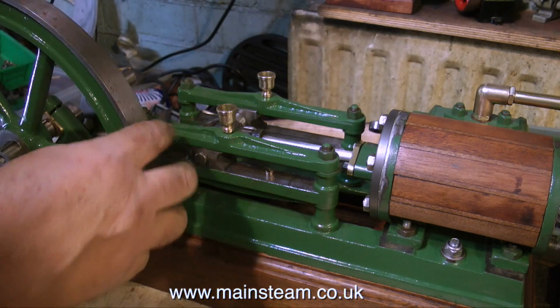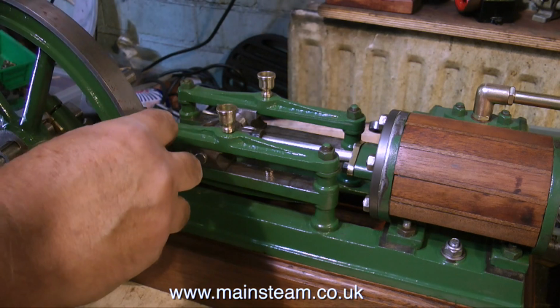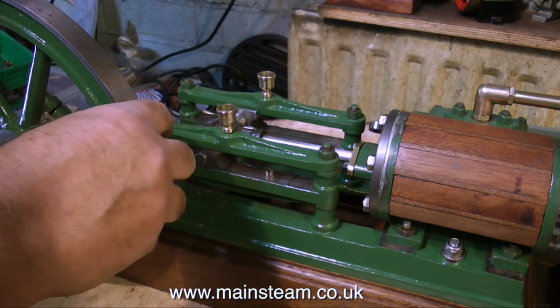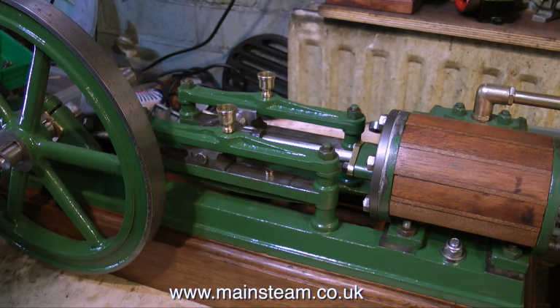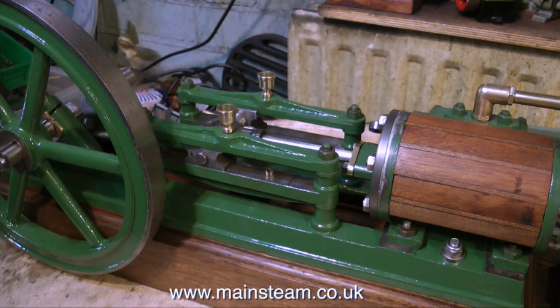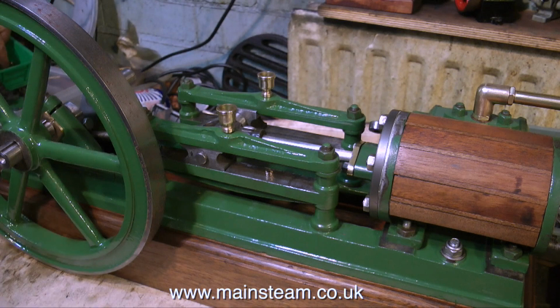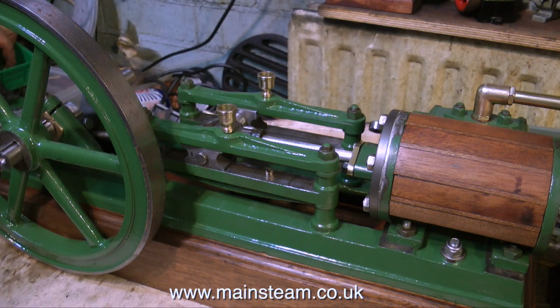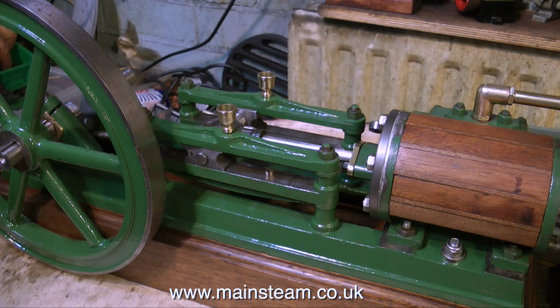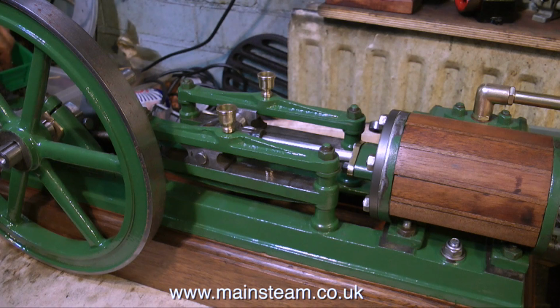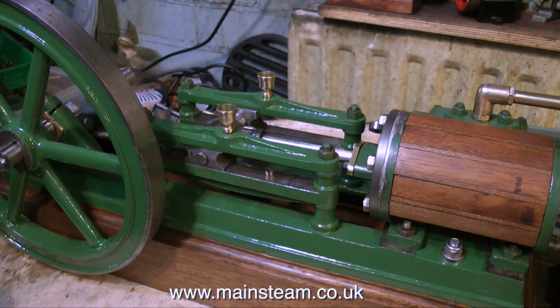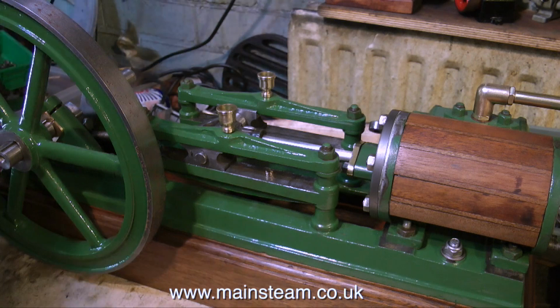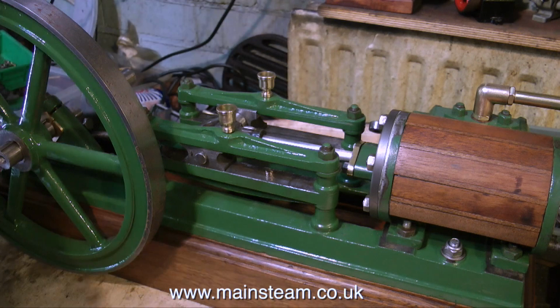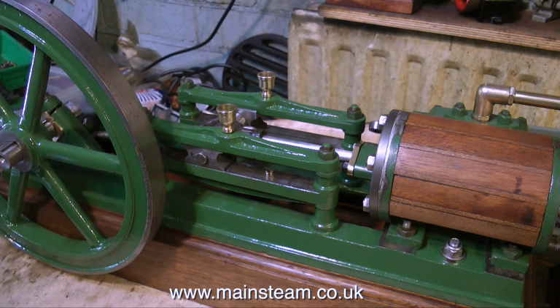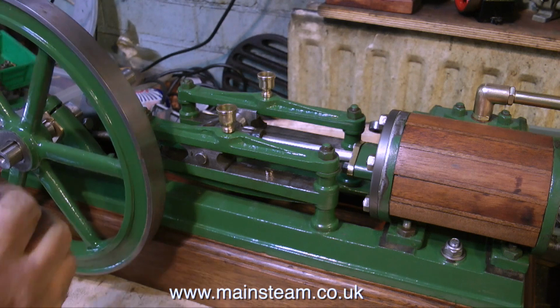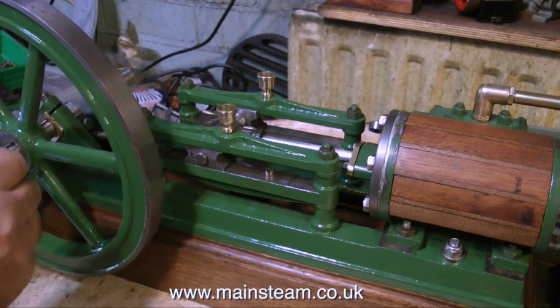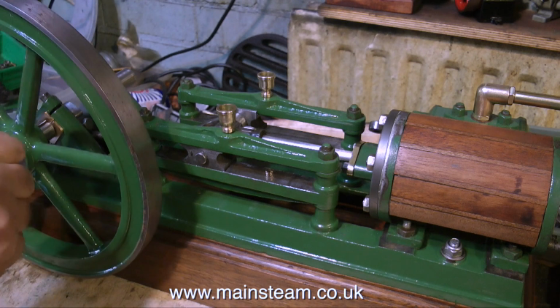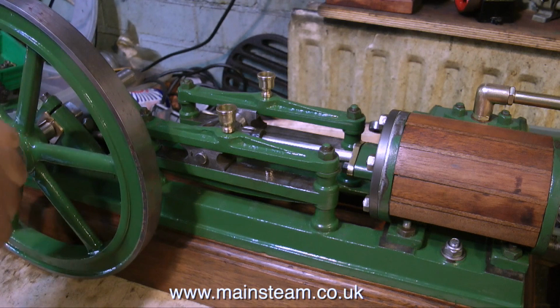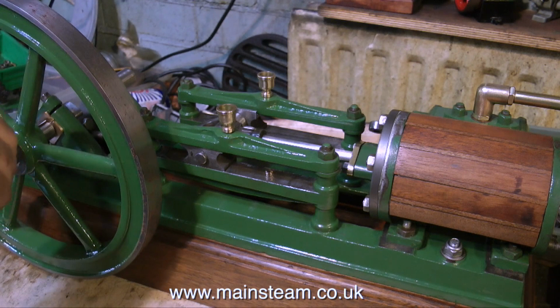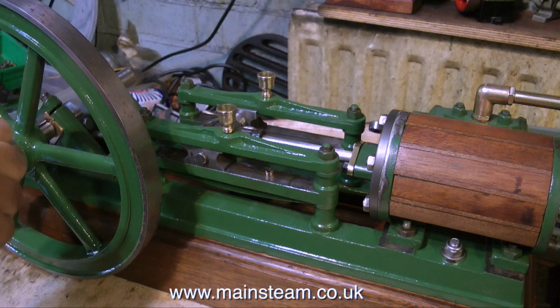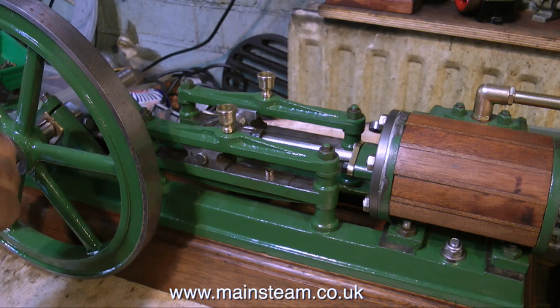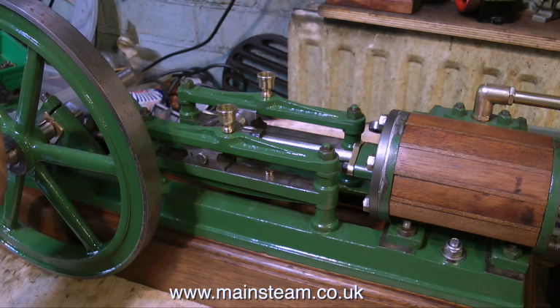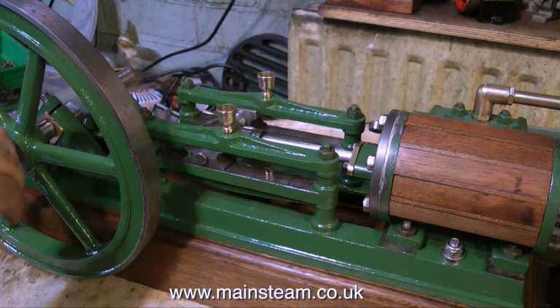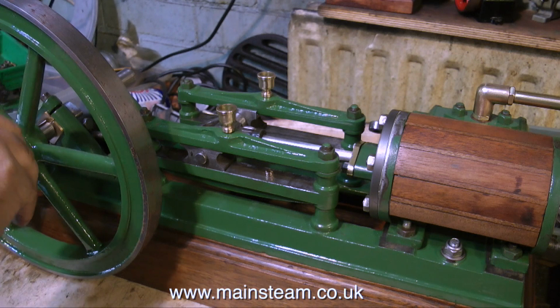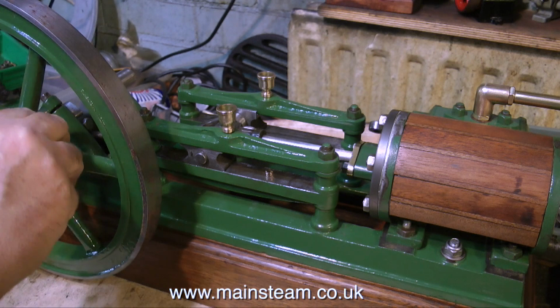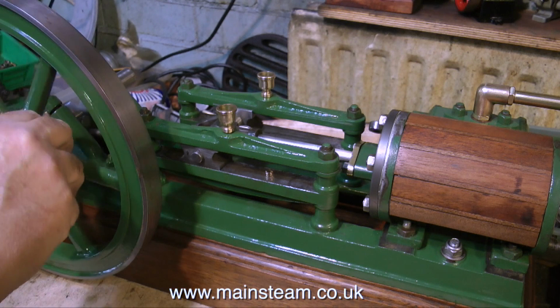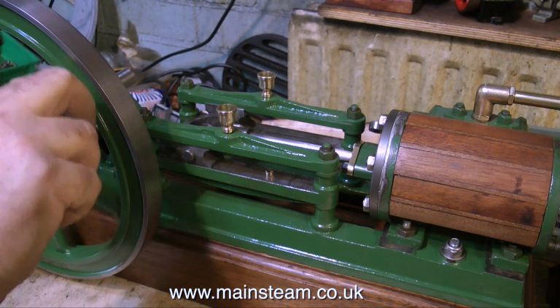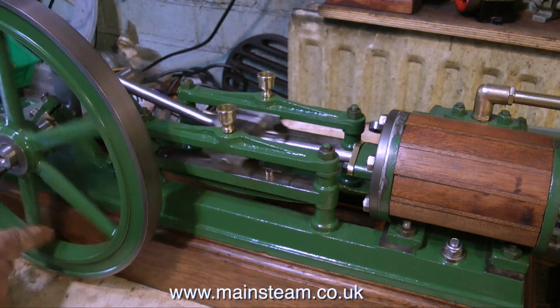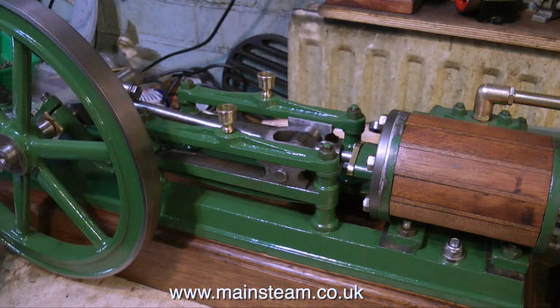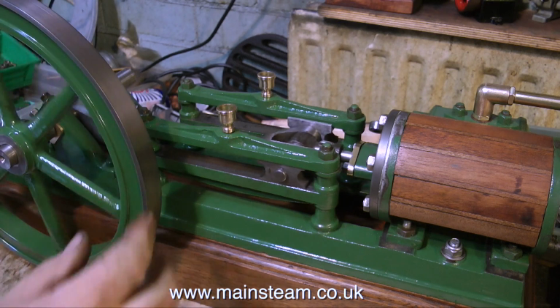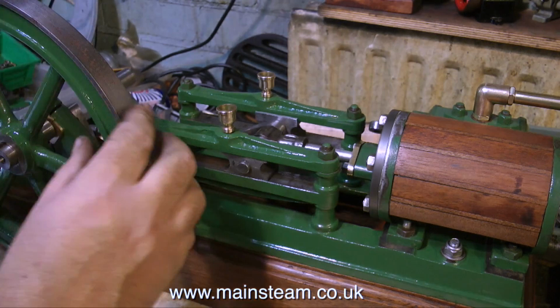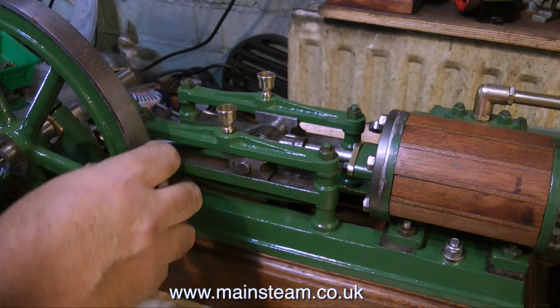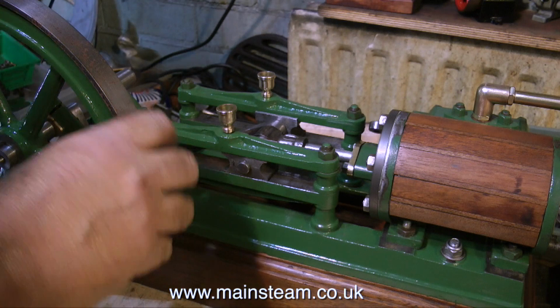The main problem is that the hole in the centre is tapered, so whoever bought this in the first place, the lathe must have been out of alignment or something, because it really is badly tapered. So when you put the flywheel on, it rattles about, even with the key.